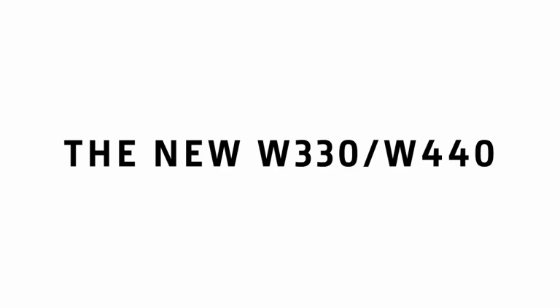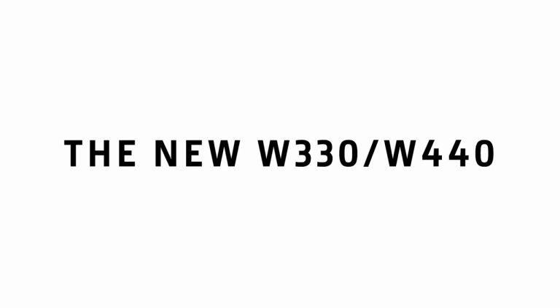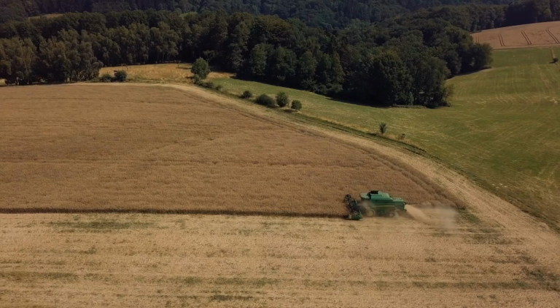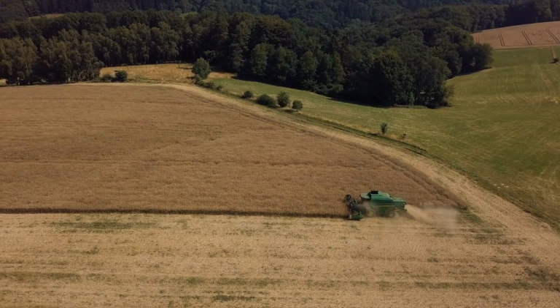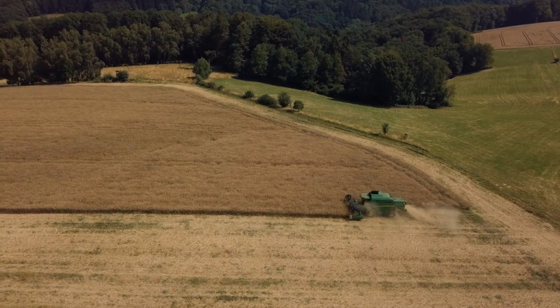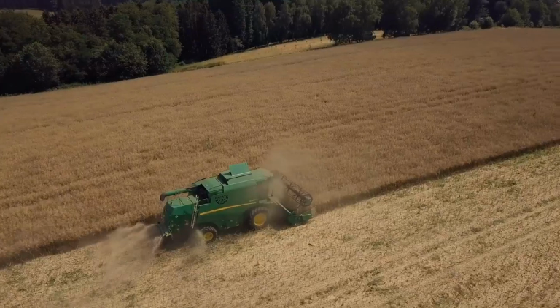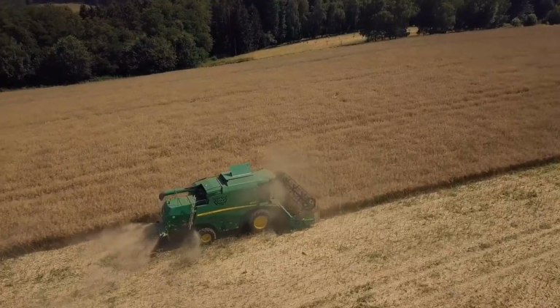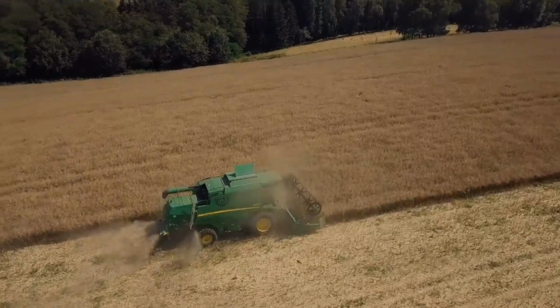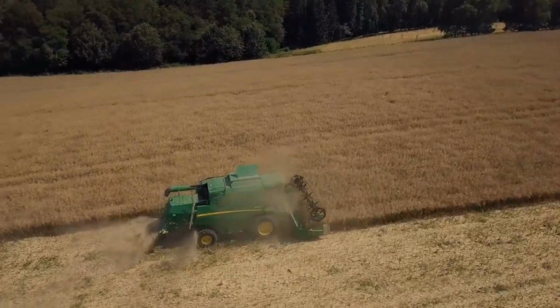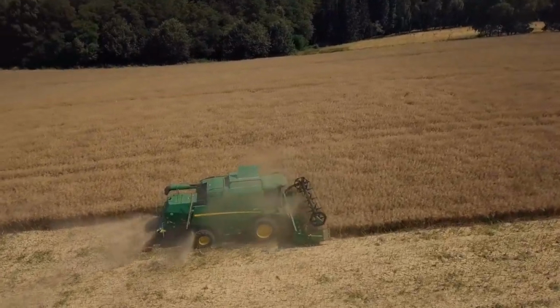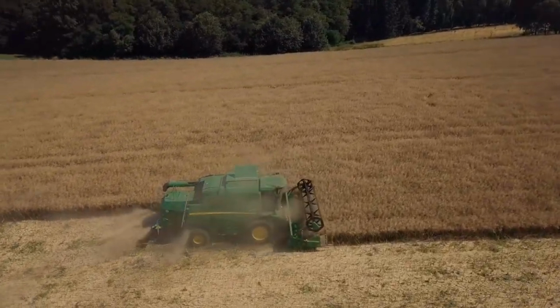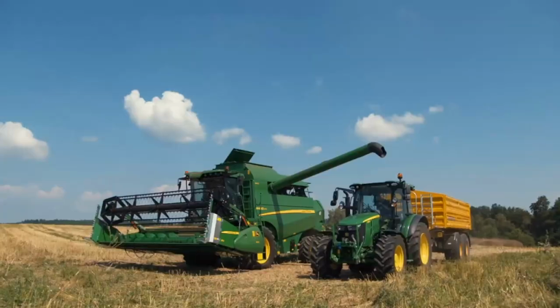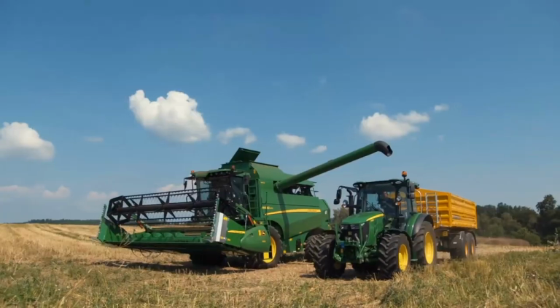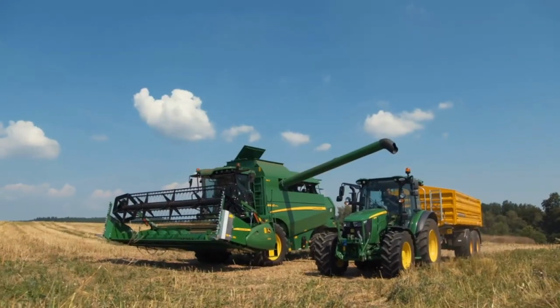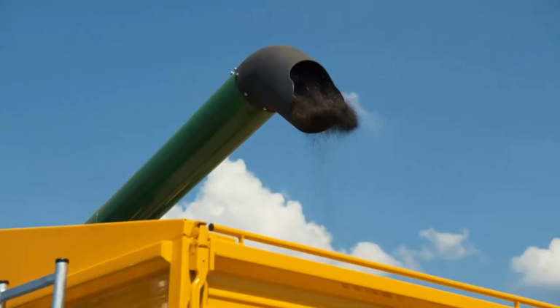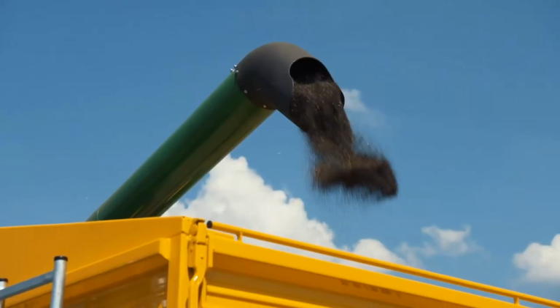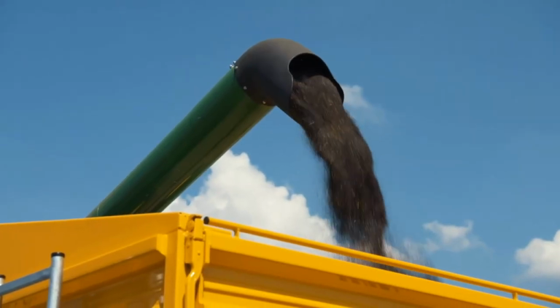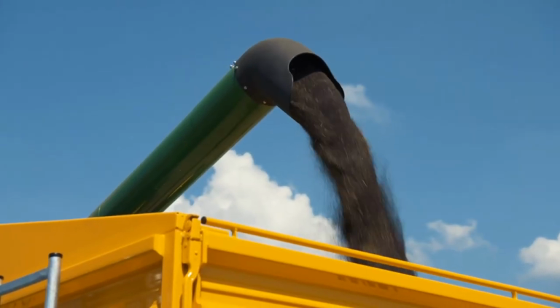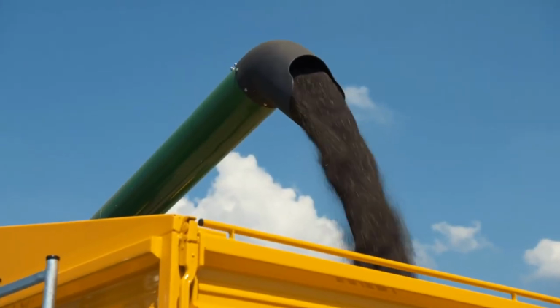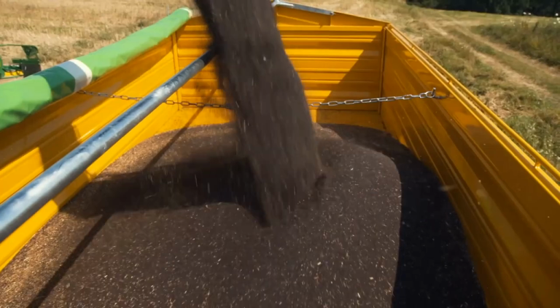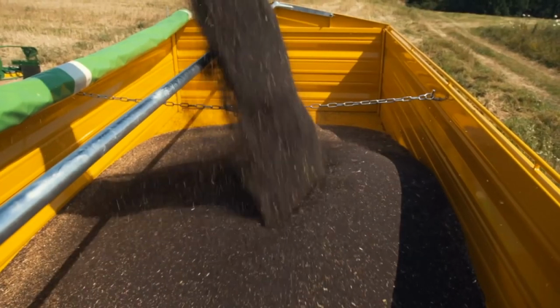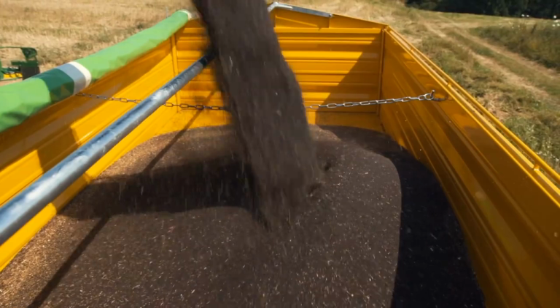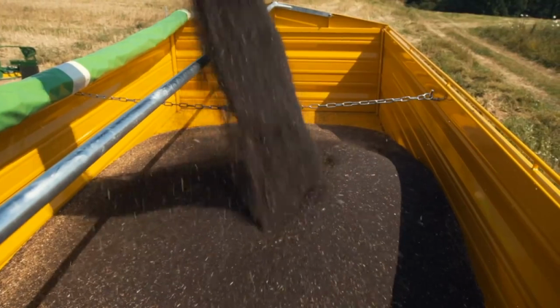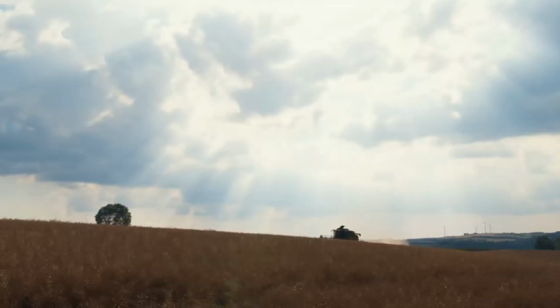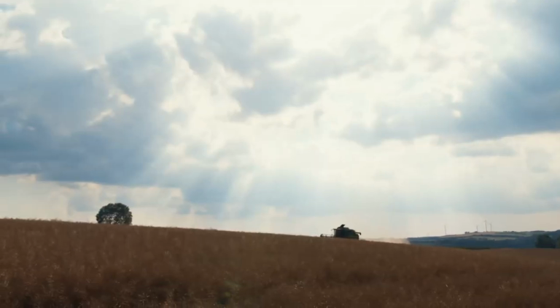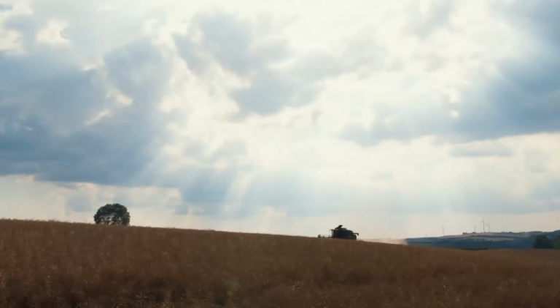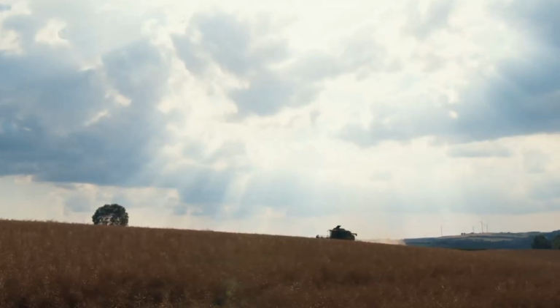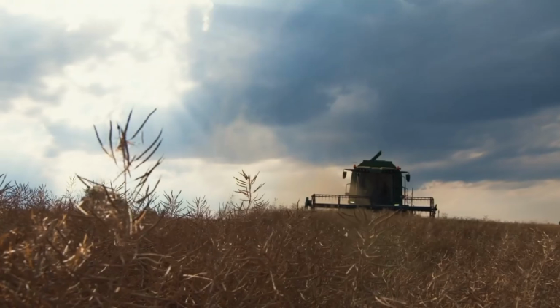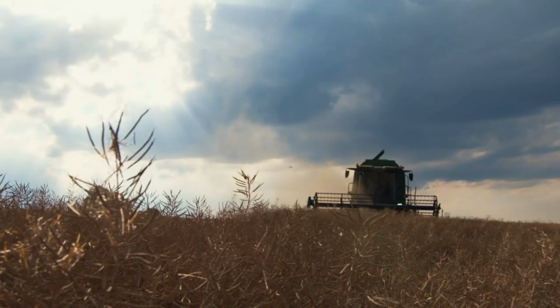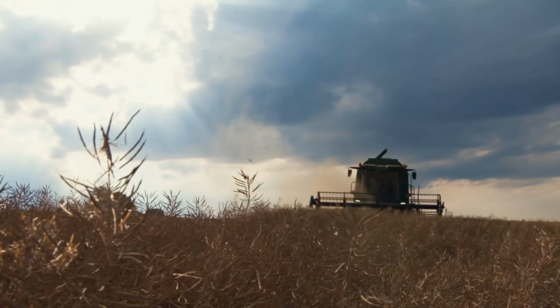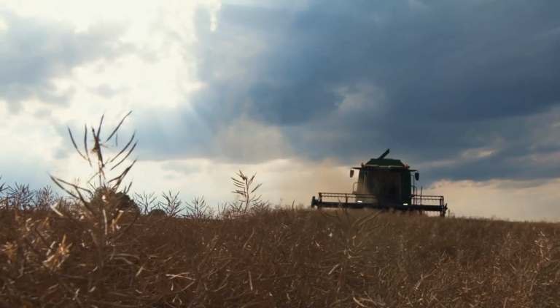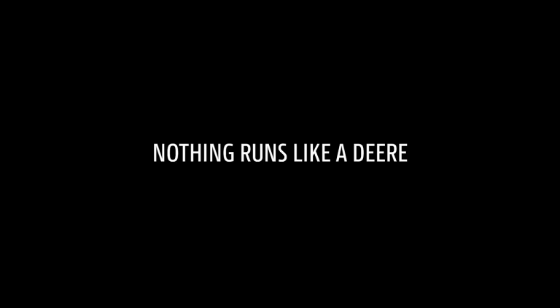The new W330 and W440 — the practicality of high performance harvesting with fast and easy crop conversion.